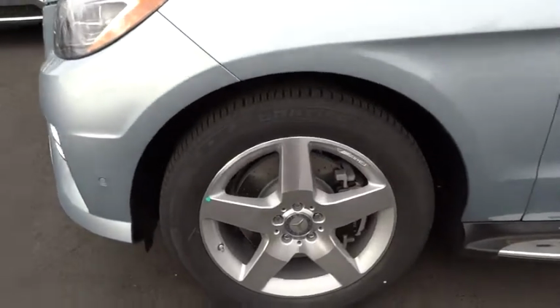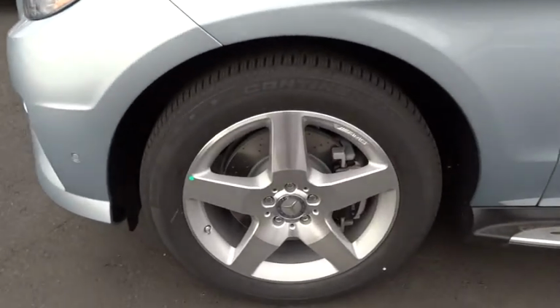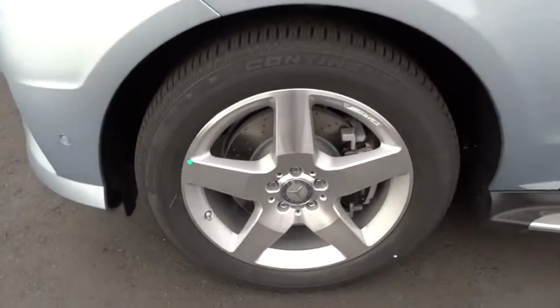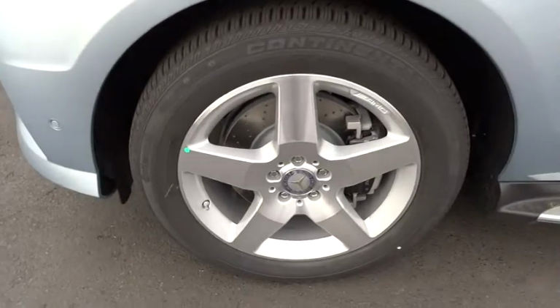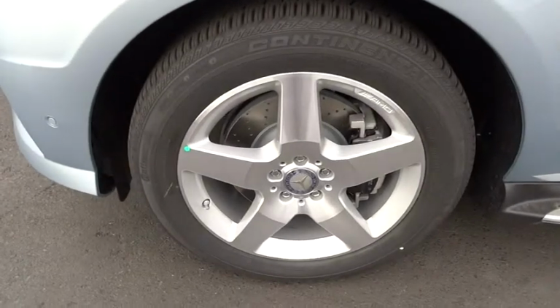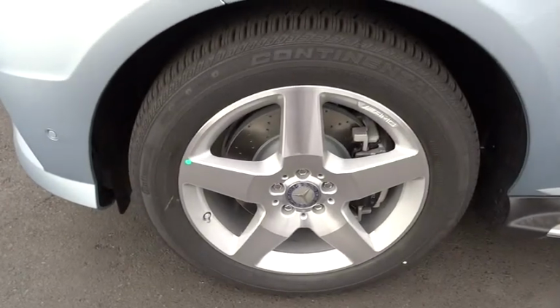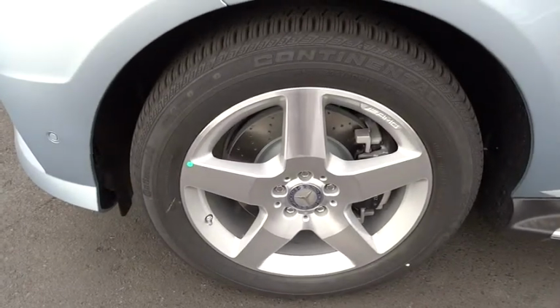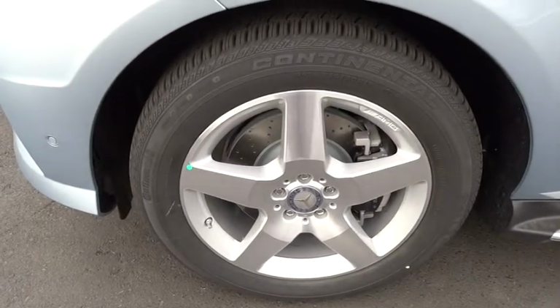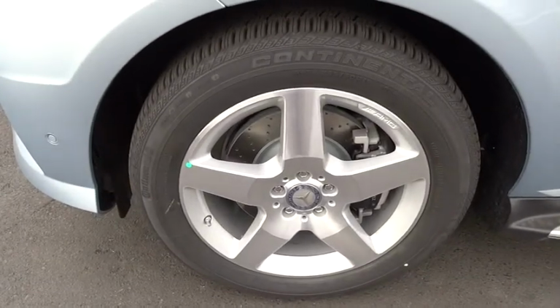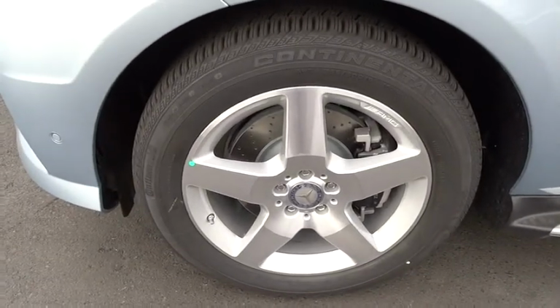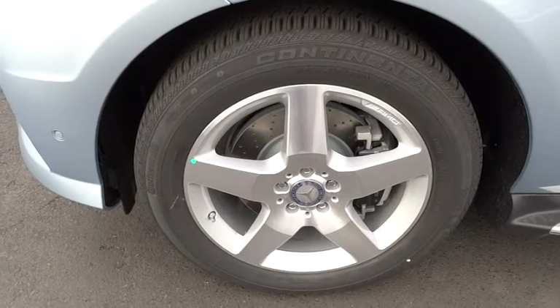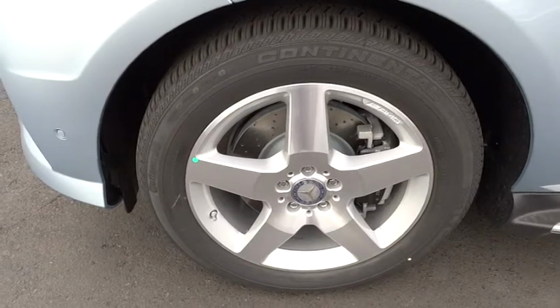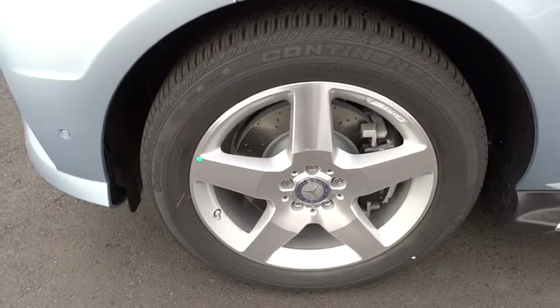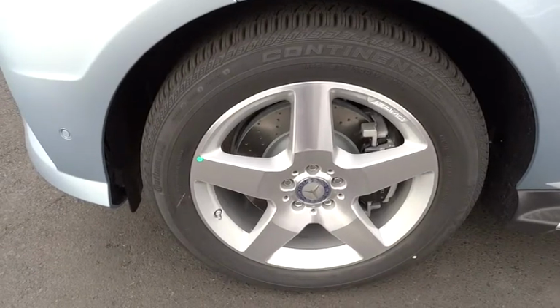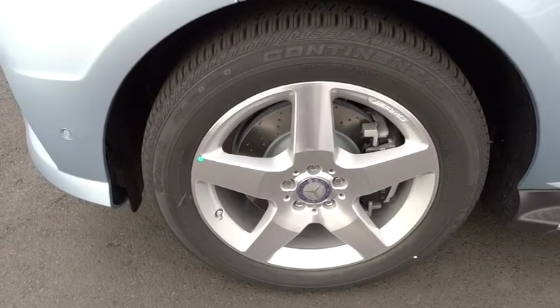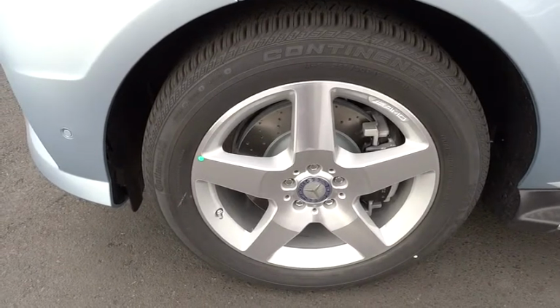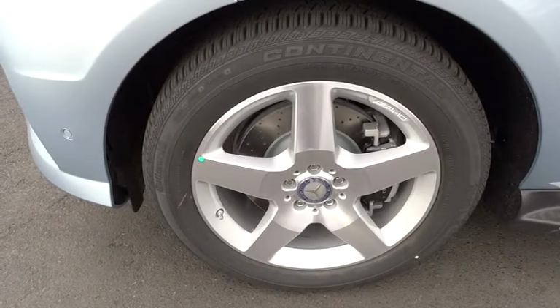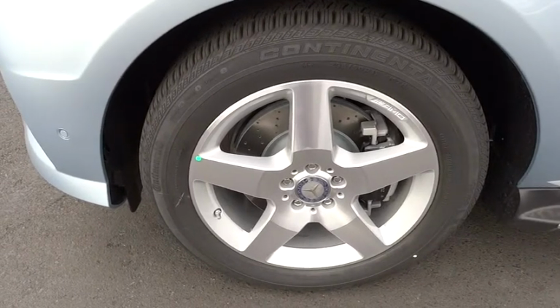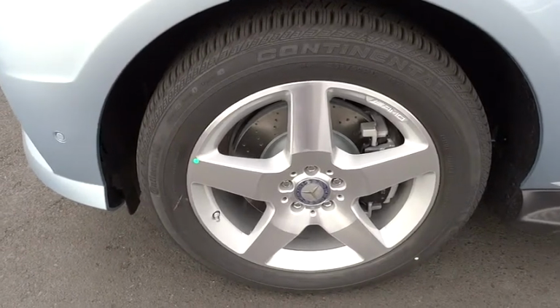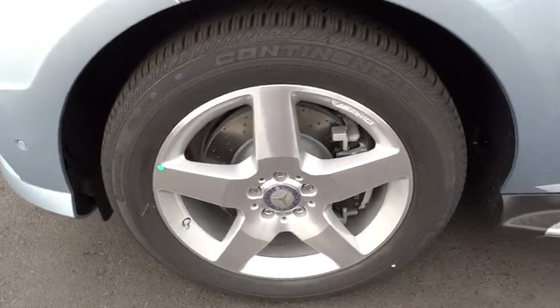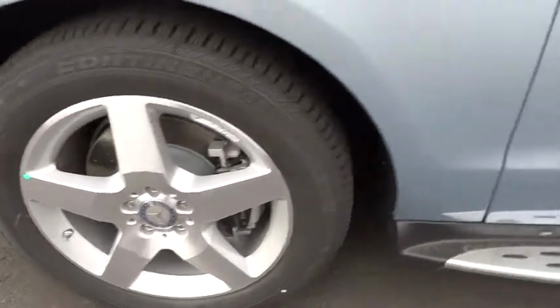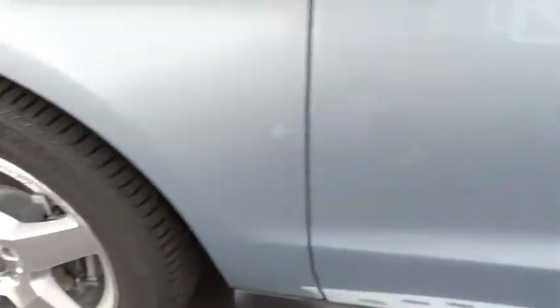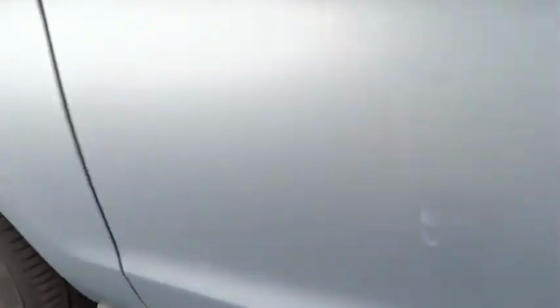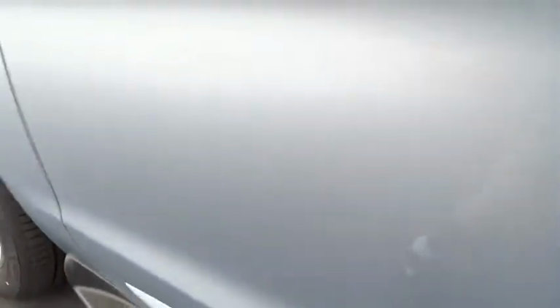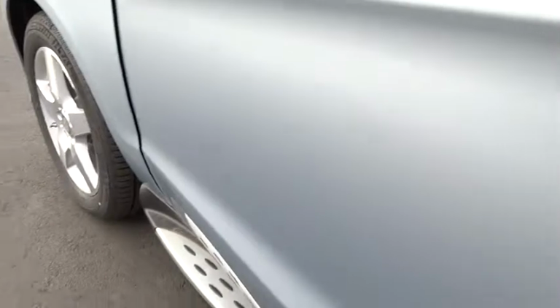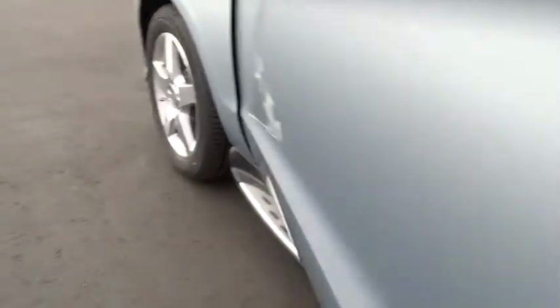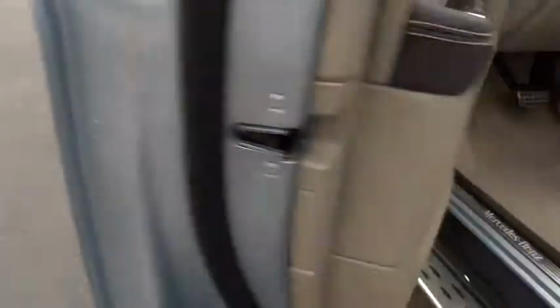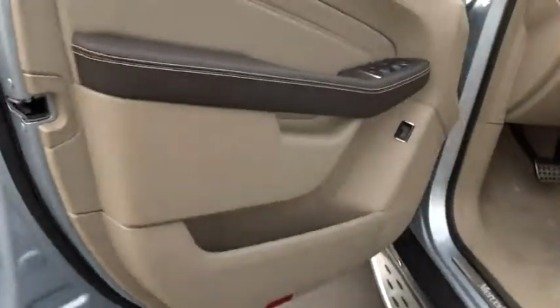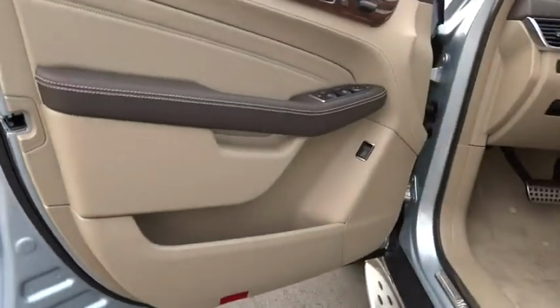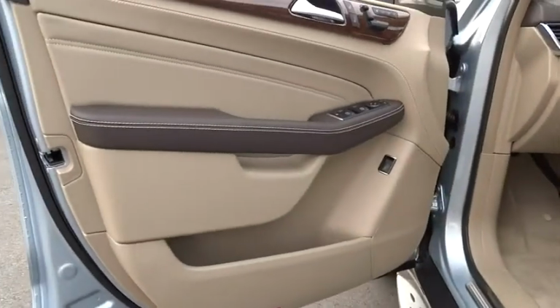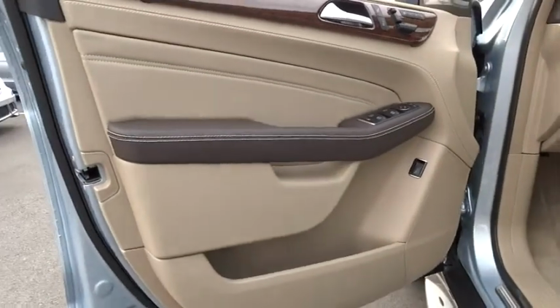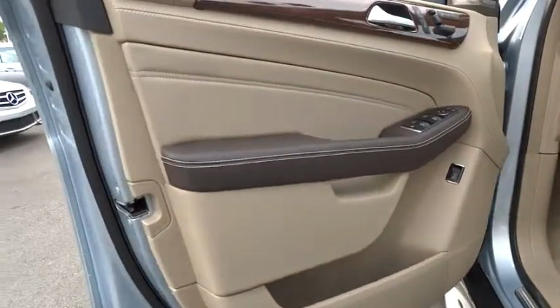Power passenger seat, driver airbag, adjustable steering wheel, power steering, auto-dimming rear view mirror, PPO, keyless entry, and aluminum wheels.